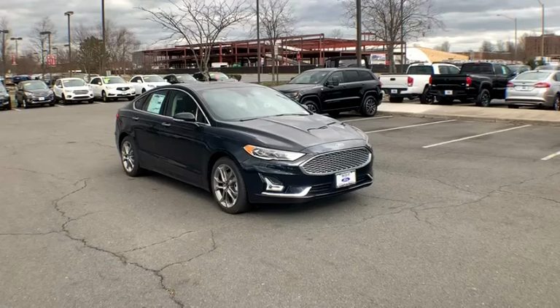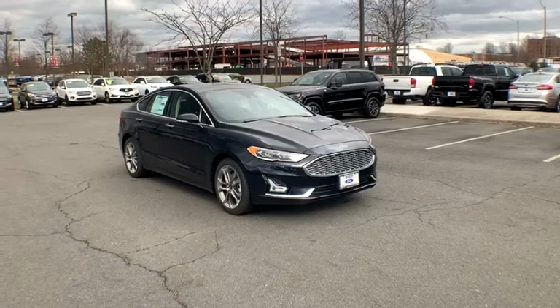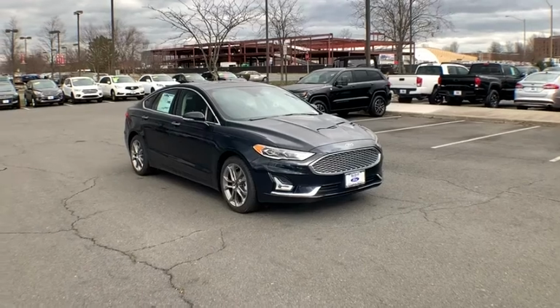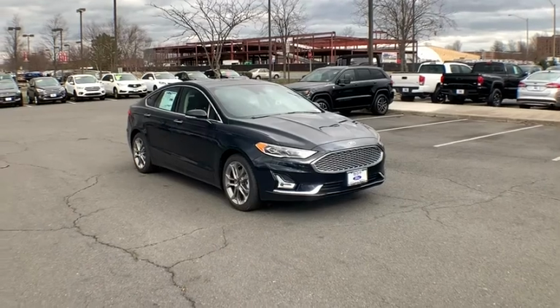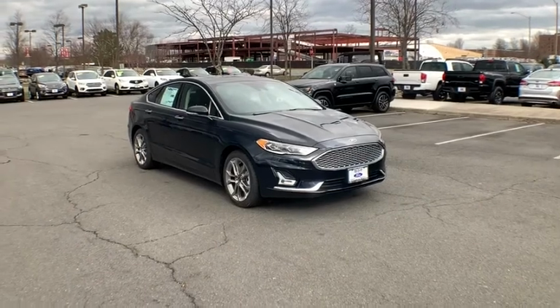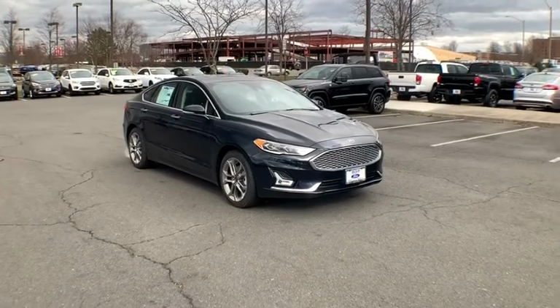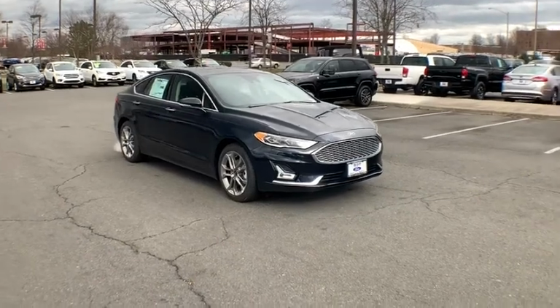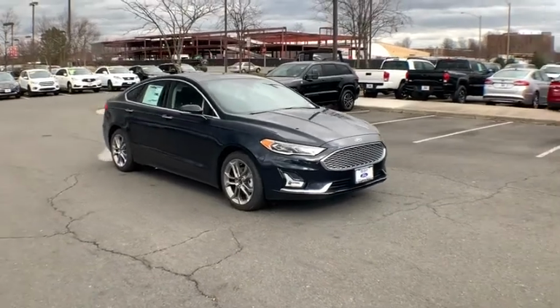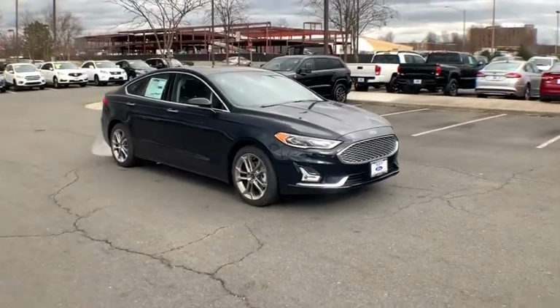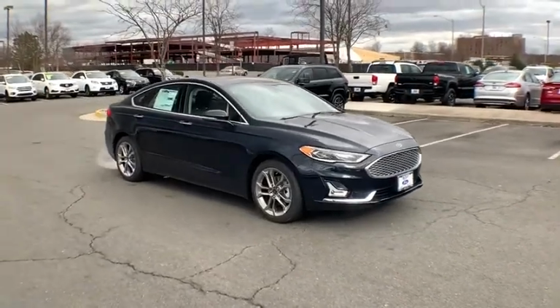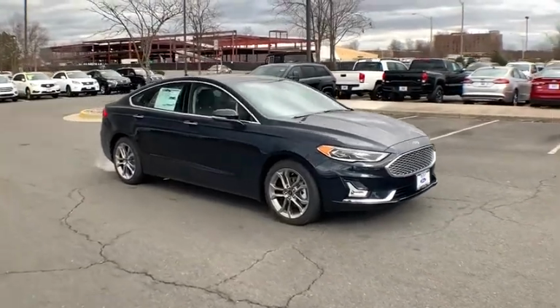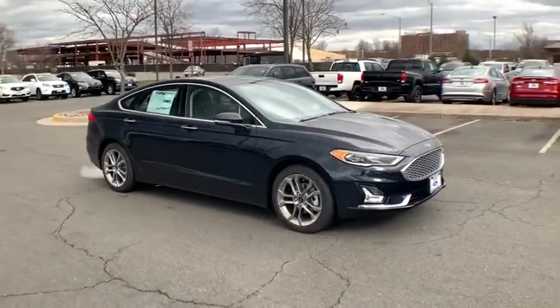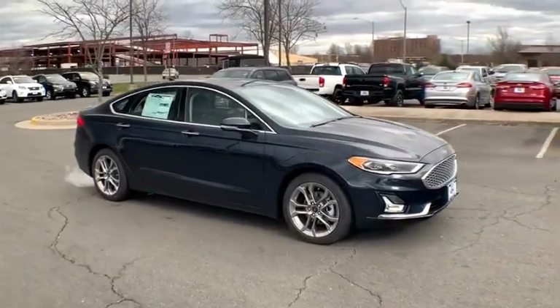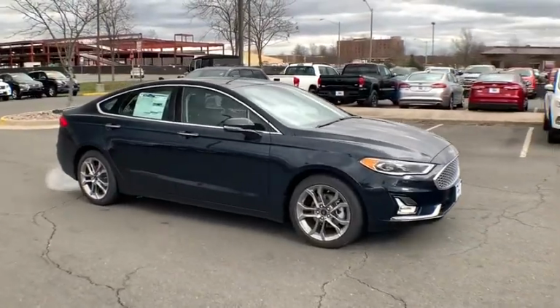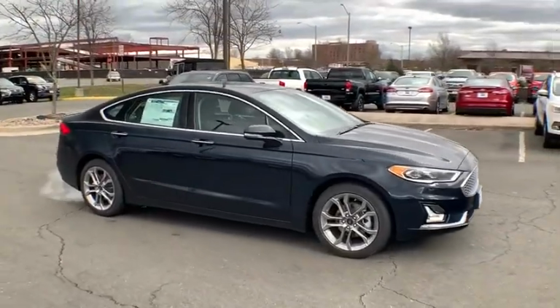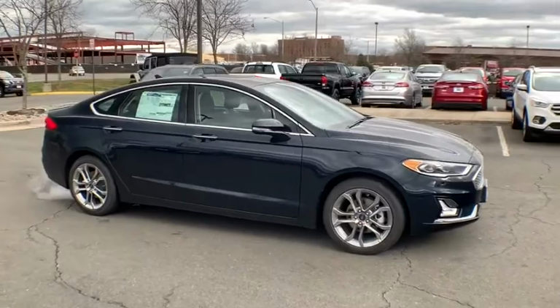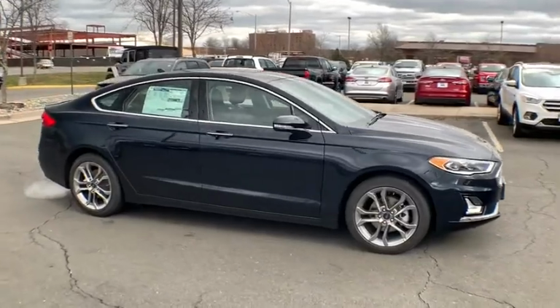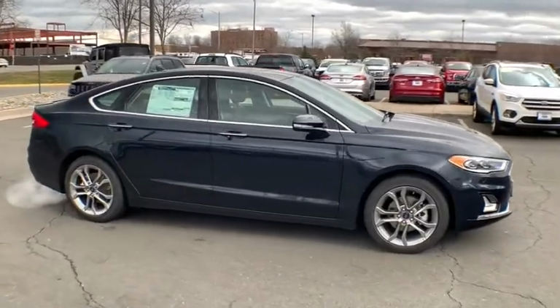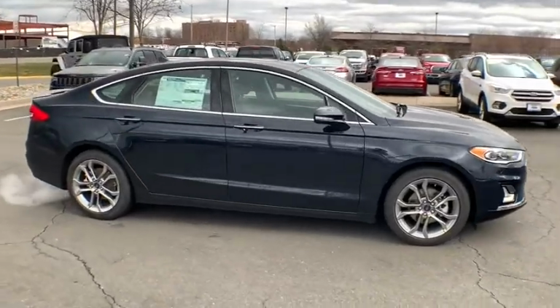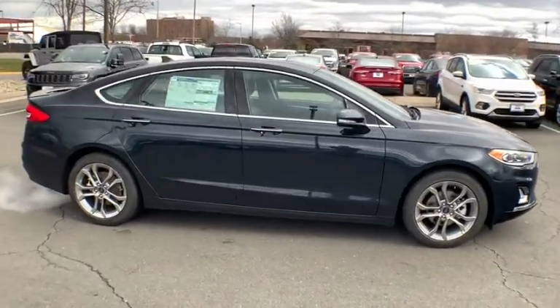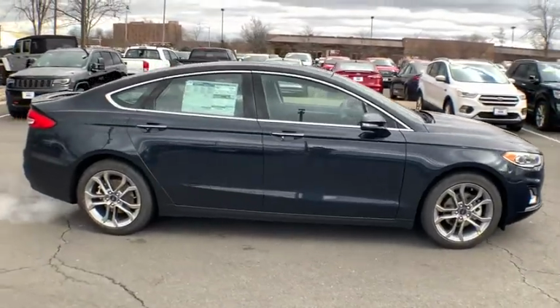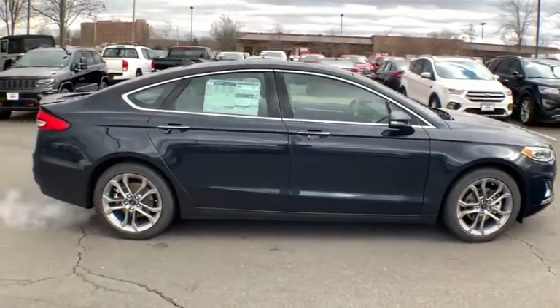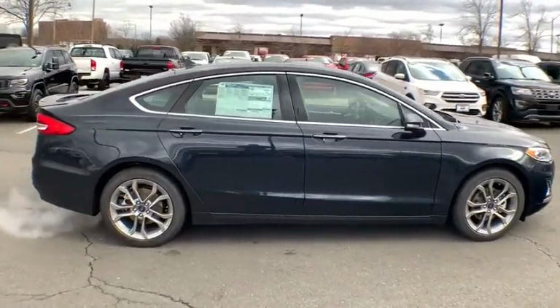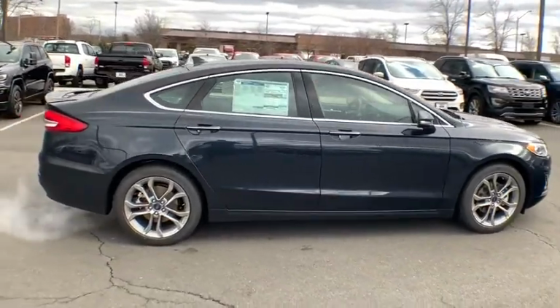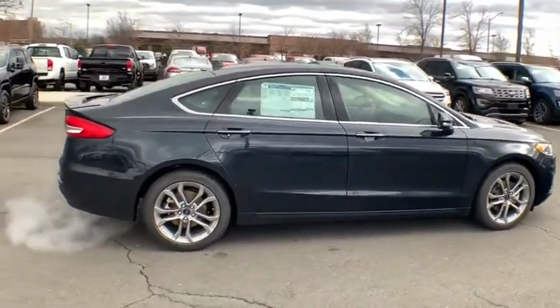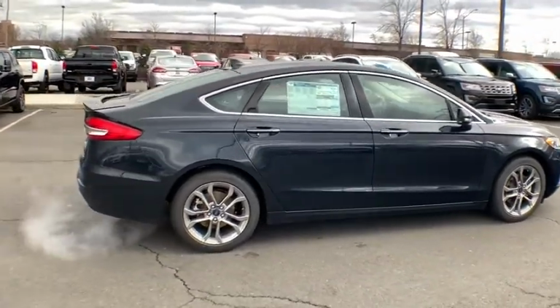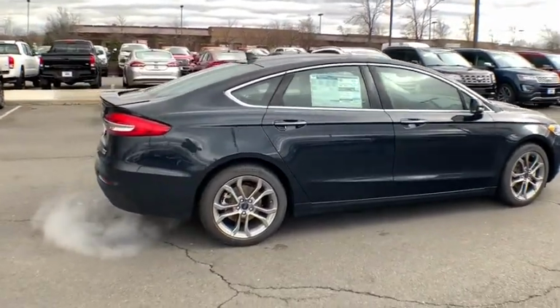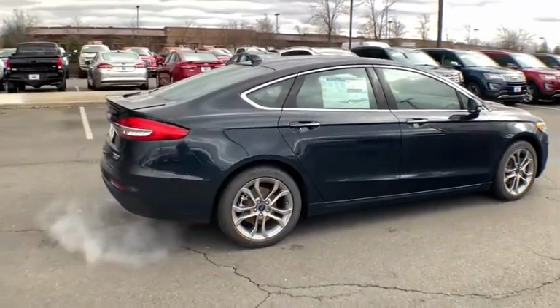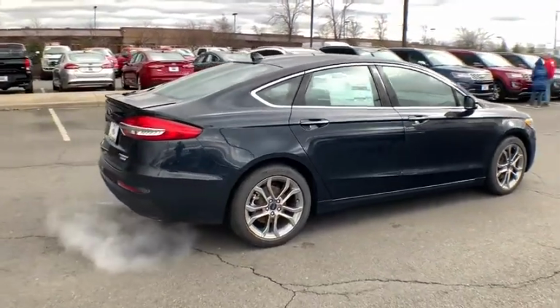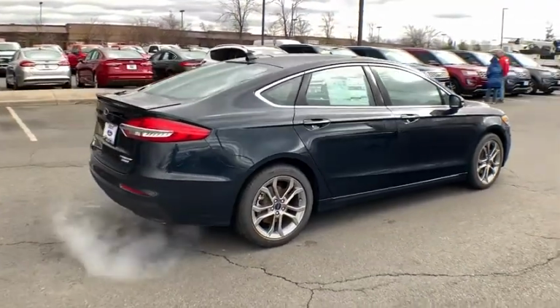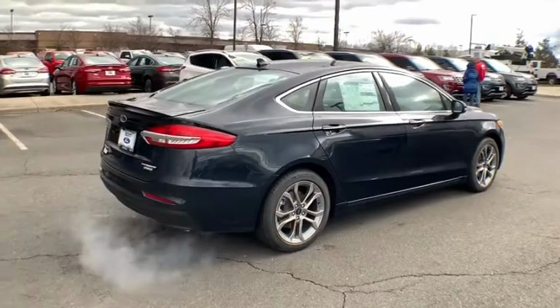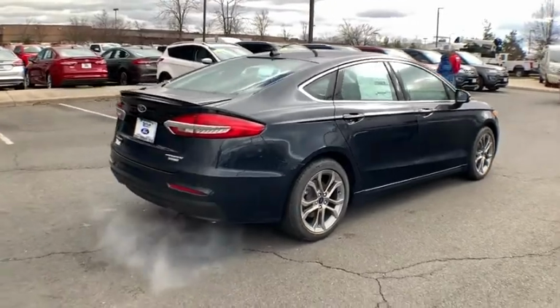Stop by and take a look at the 2020 Ford Fusion Hybrid. You can have both impressive power and great economy in a Fusion. Here are some of this vehicle's great options.